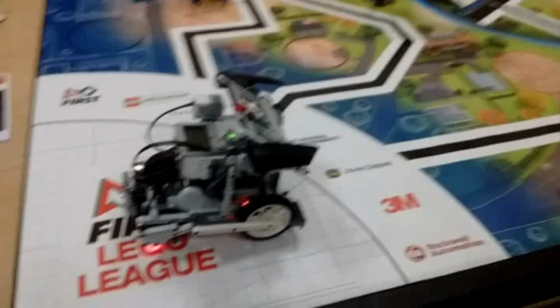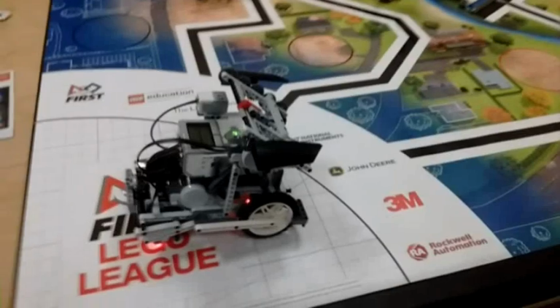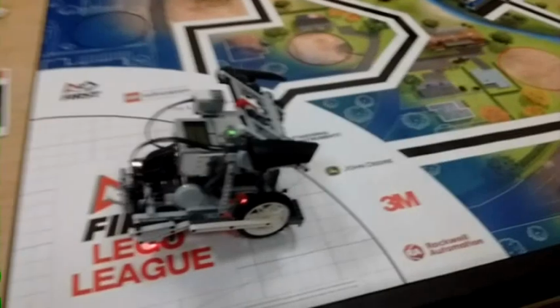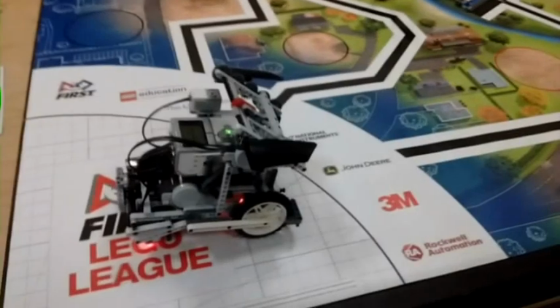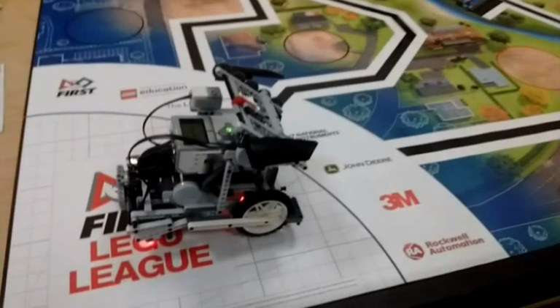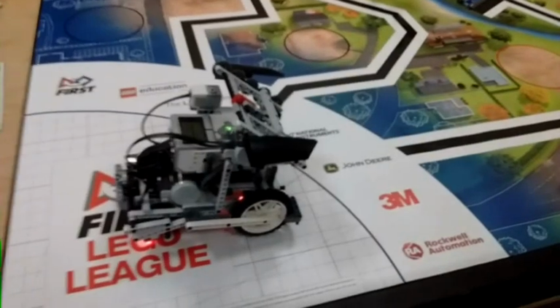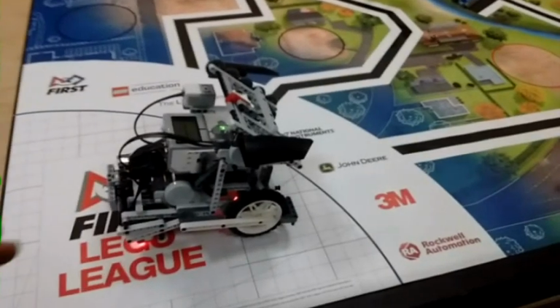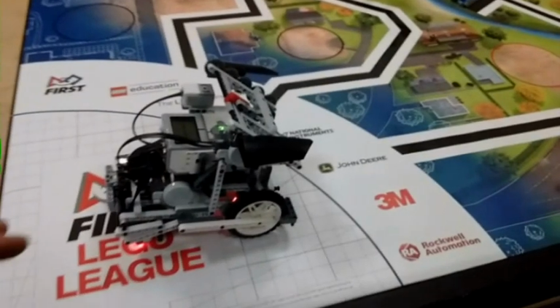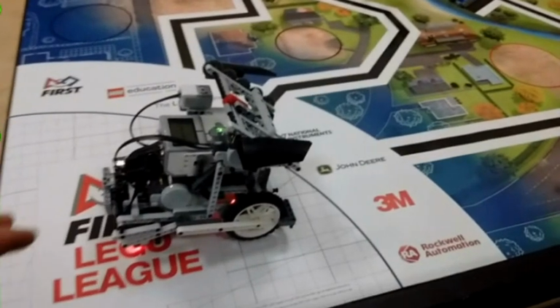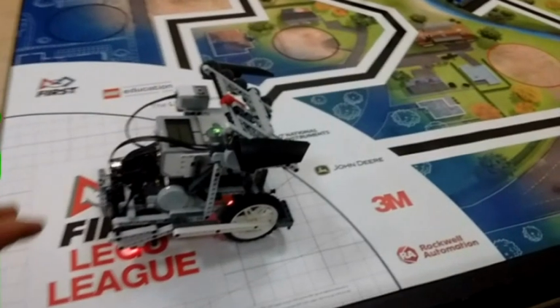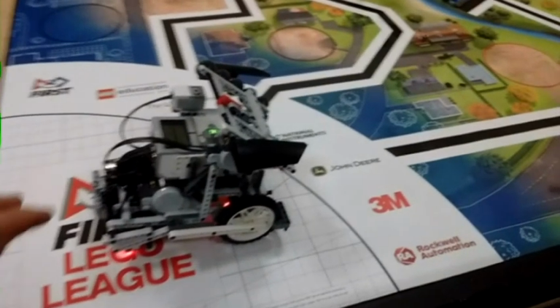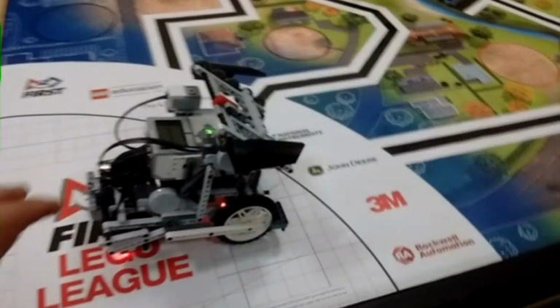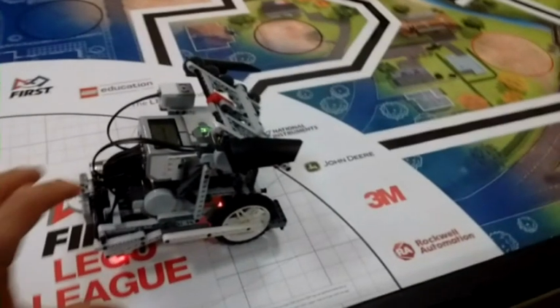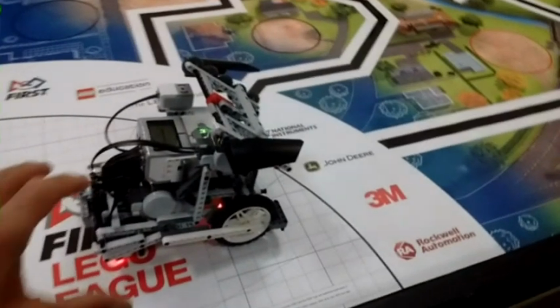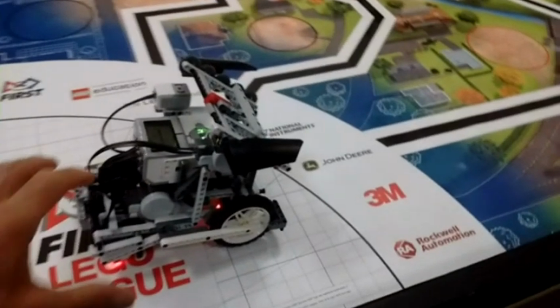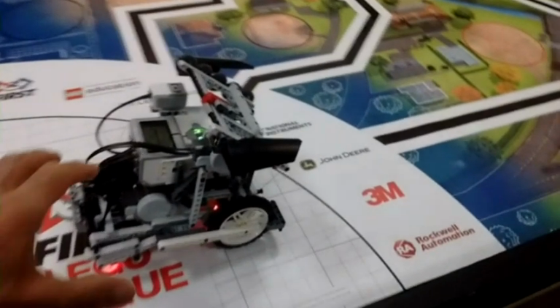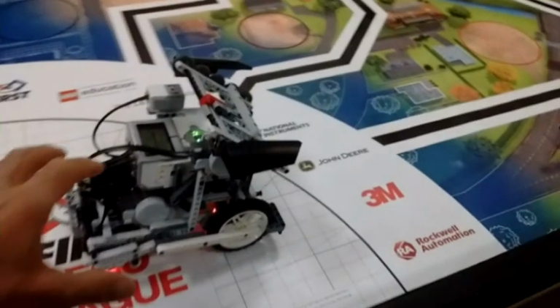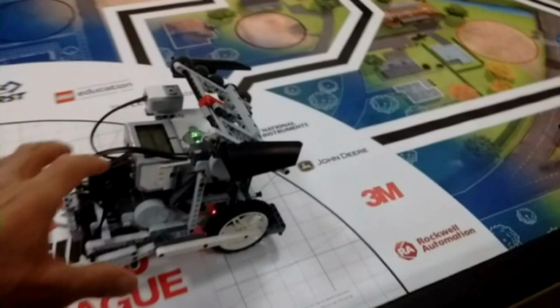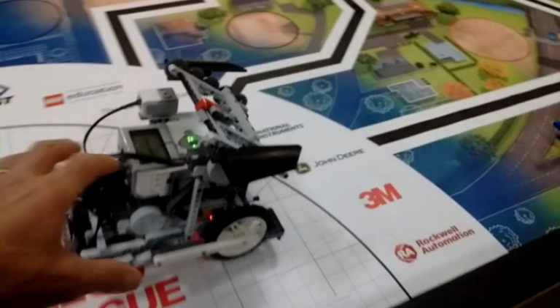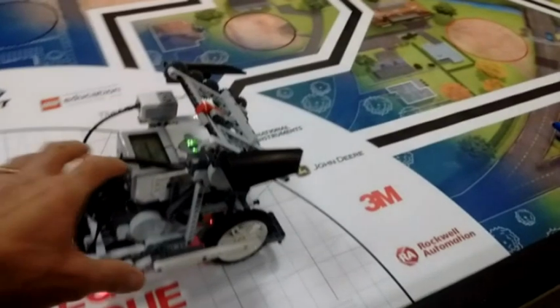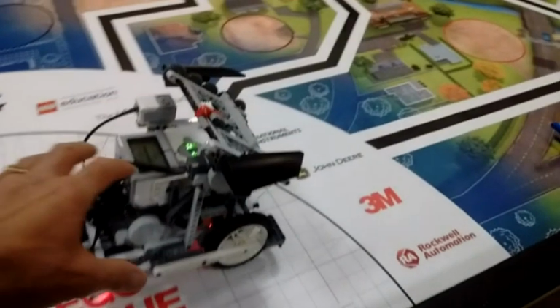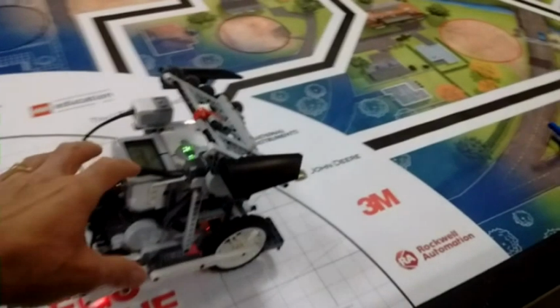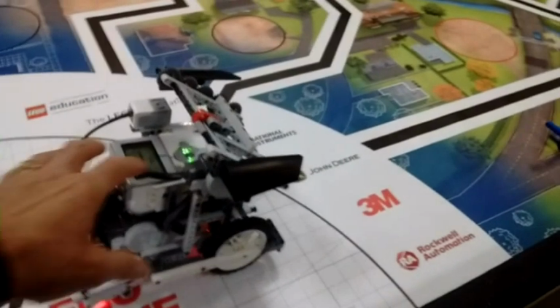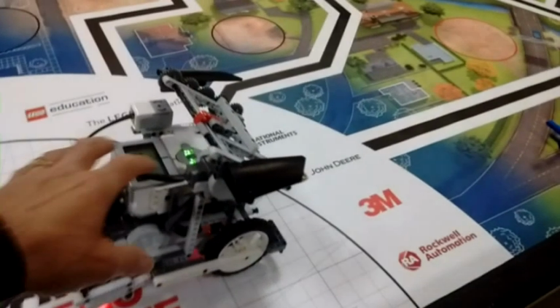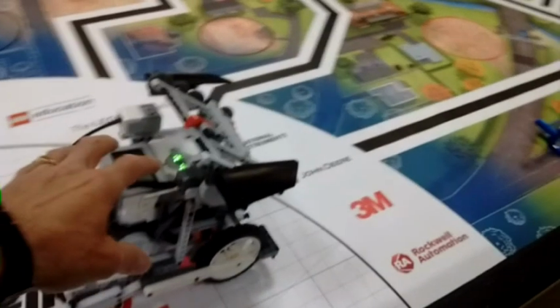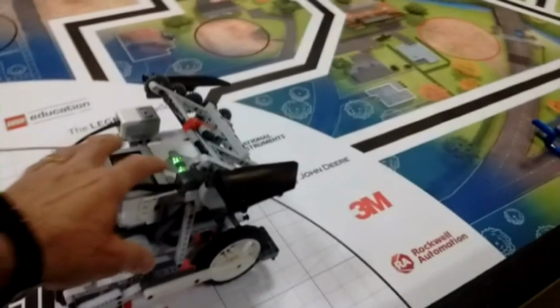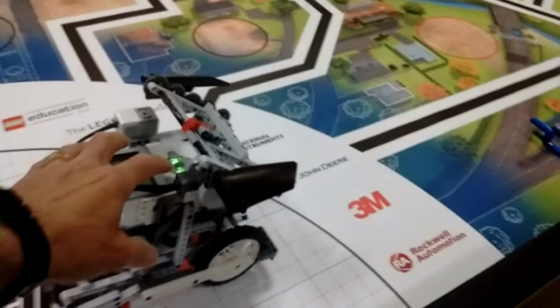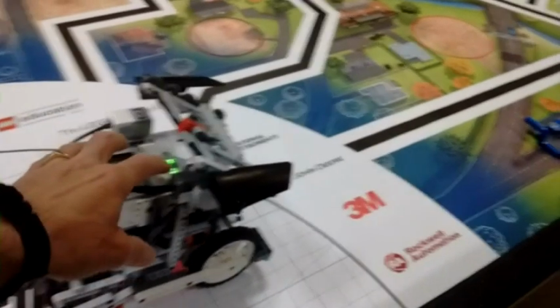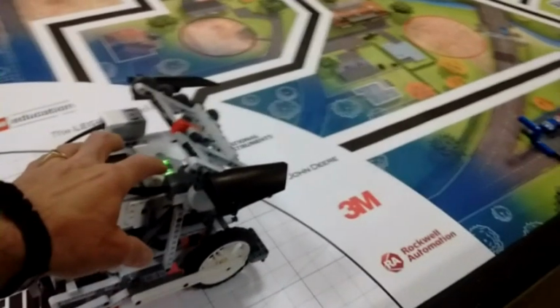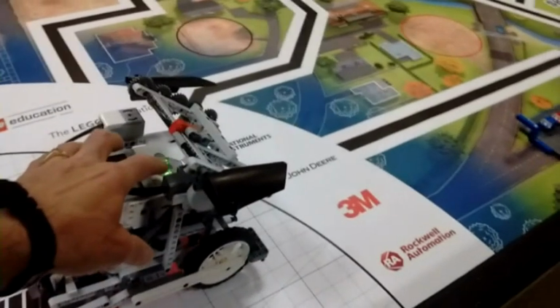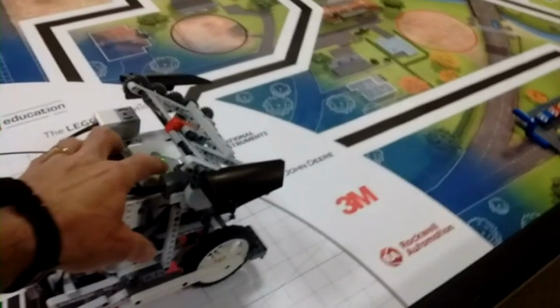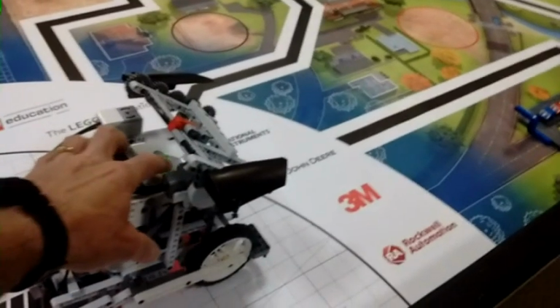What is going on YouTube, just helping you out here, and for today's video I will be showing you a 45-point mission set idea for the FLL City Shaper game.